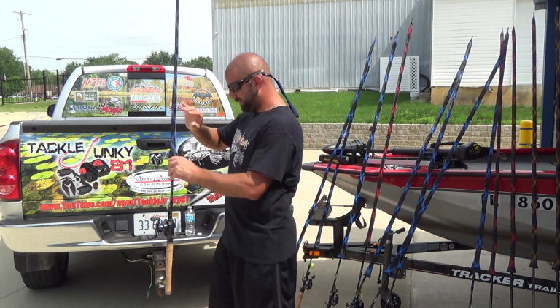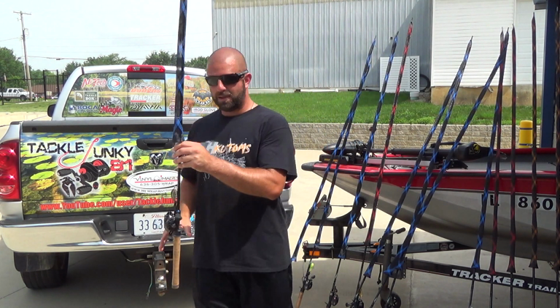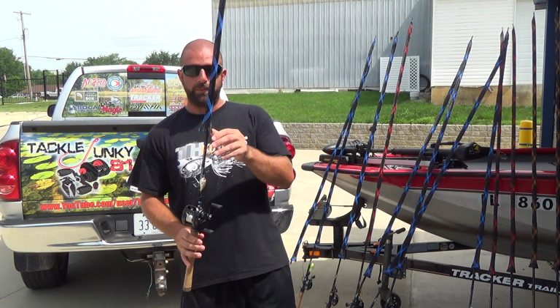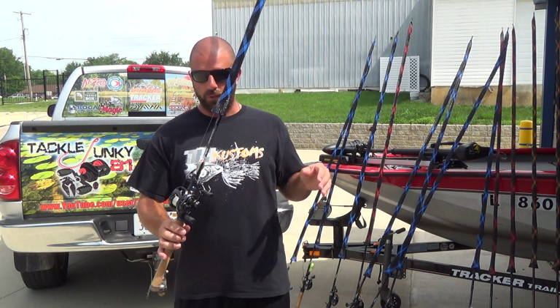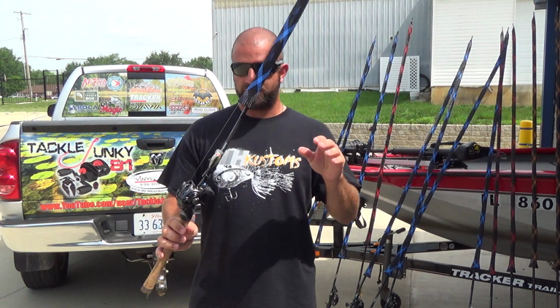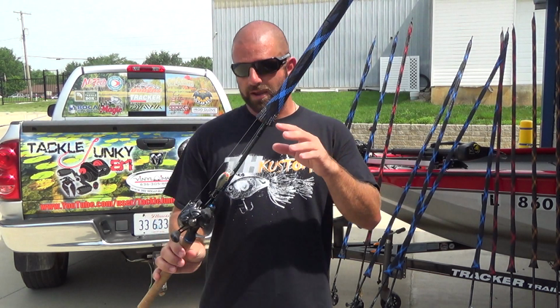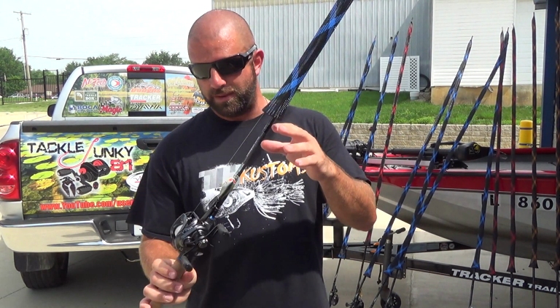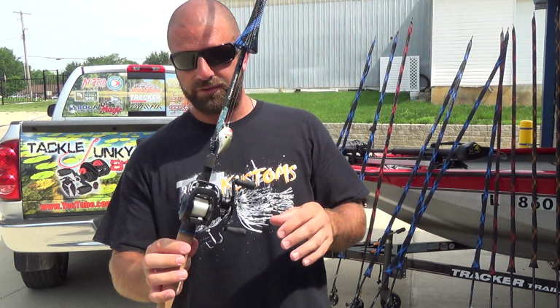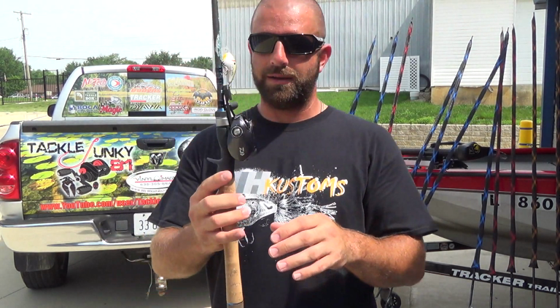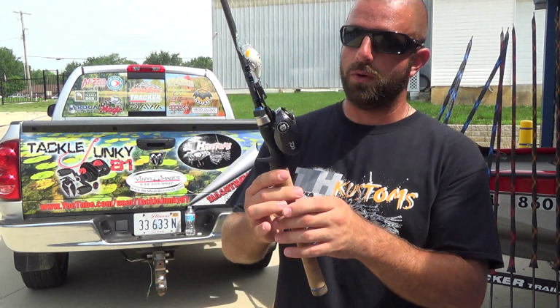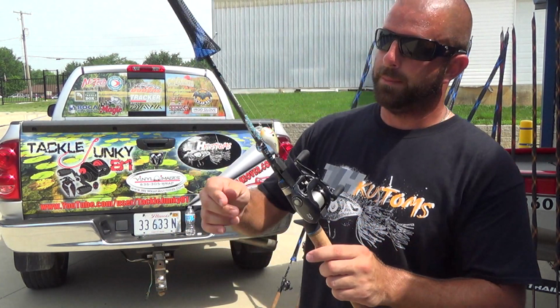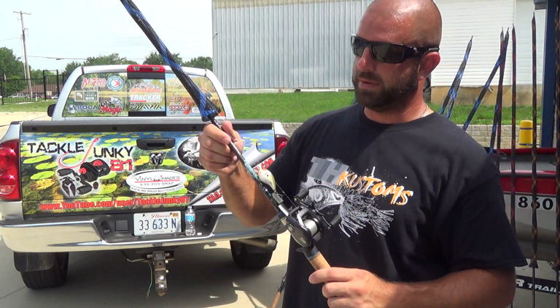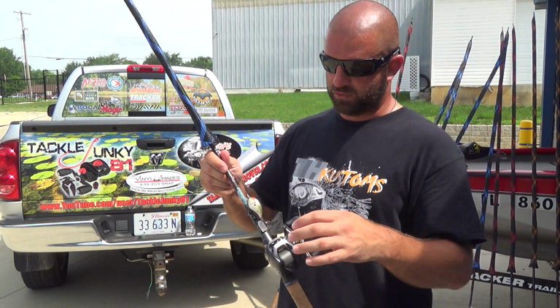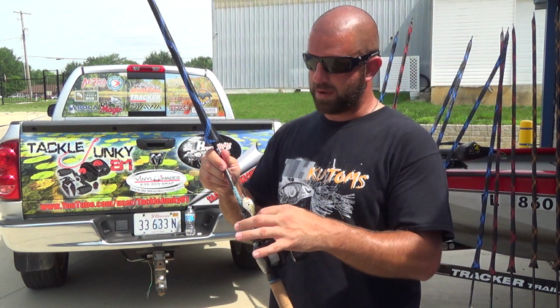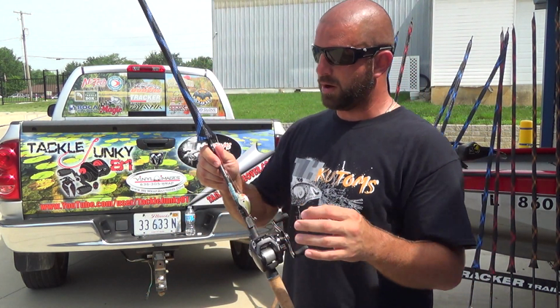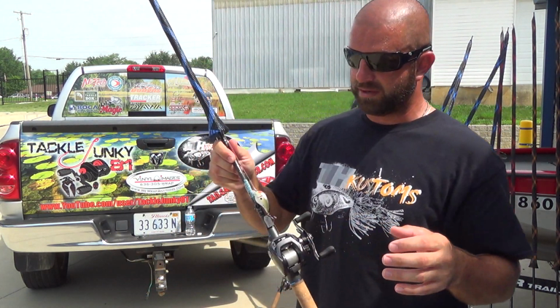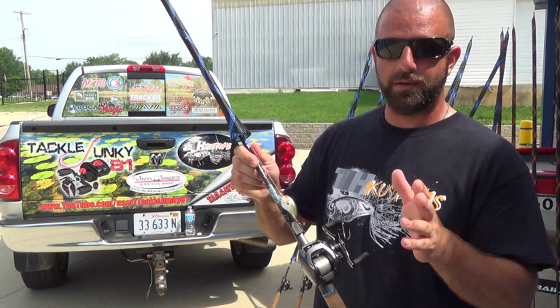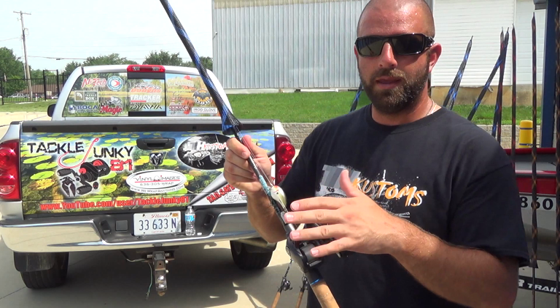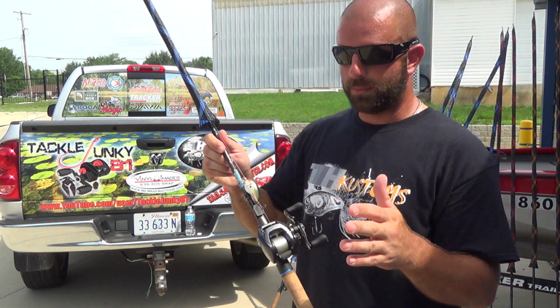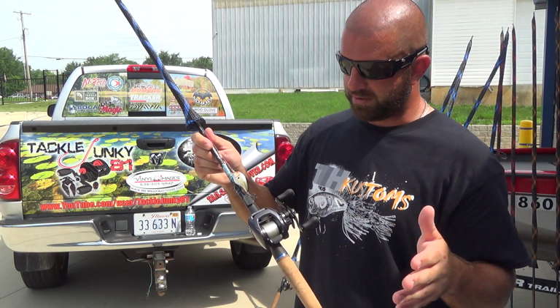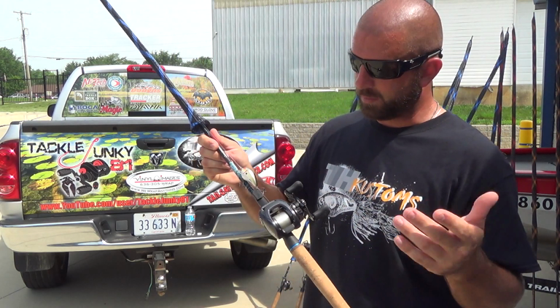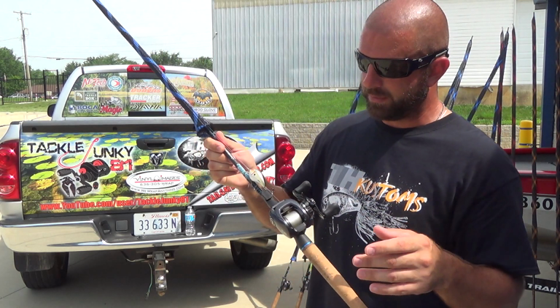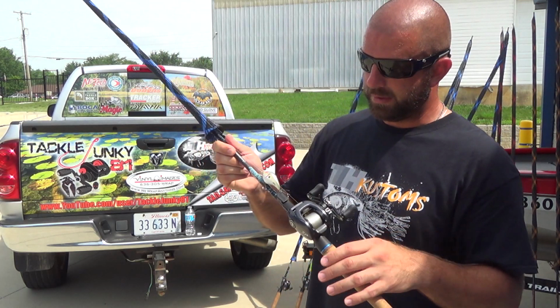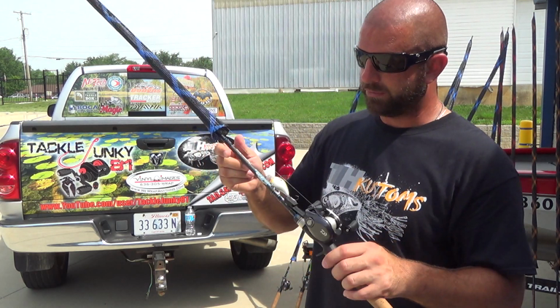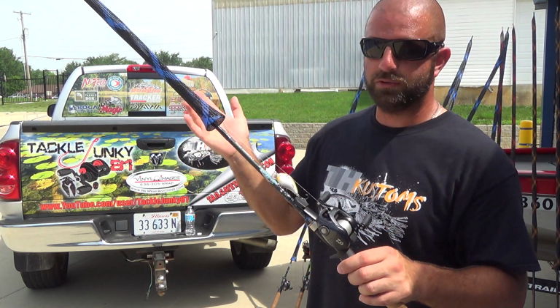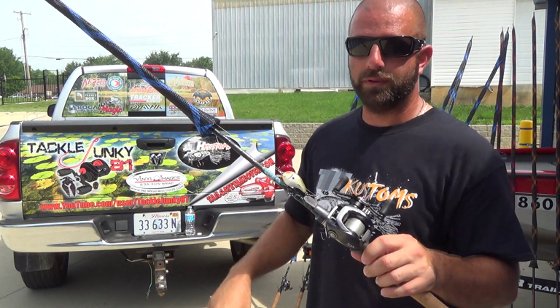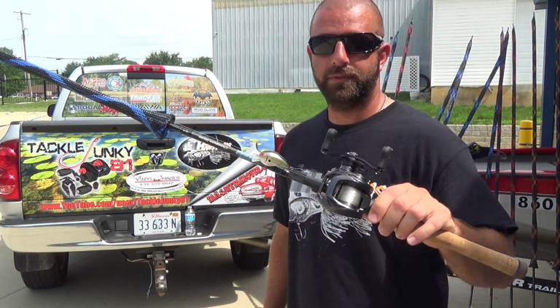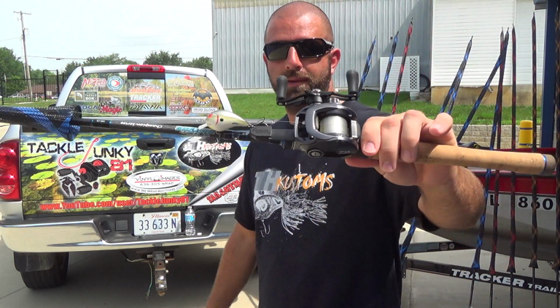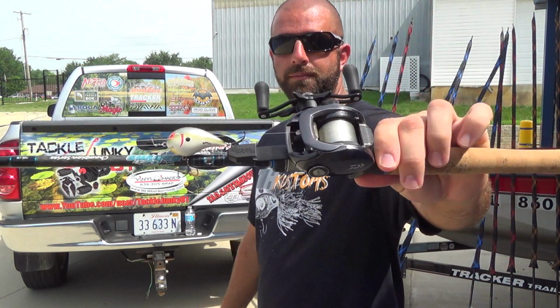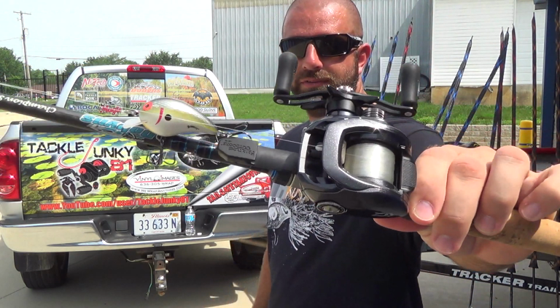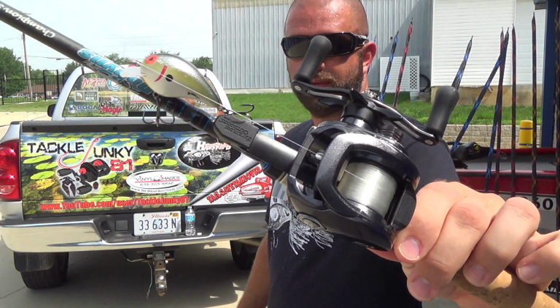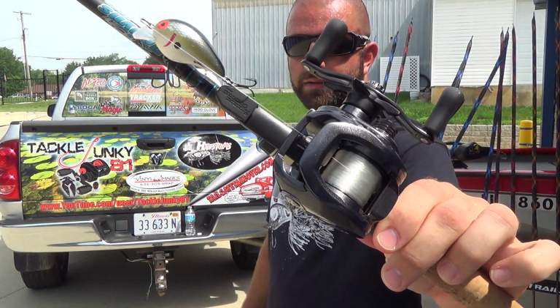Same setup as before — 705CB on a Tatula 5.4. This one has 12-pound Seaguar InvizX. Again, line will change depending on what I'm doing, but mostly square bills and DT6s, things like that.